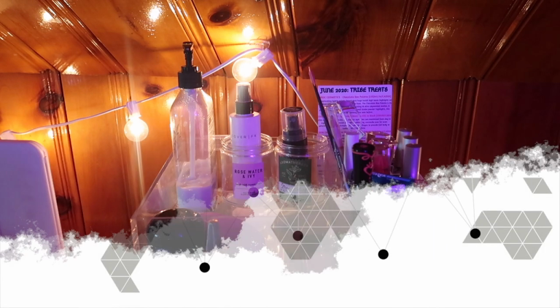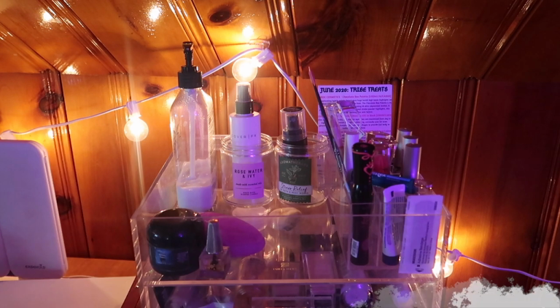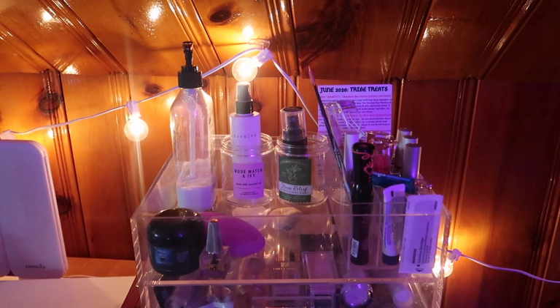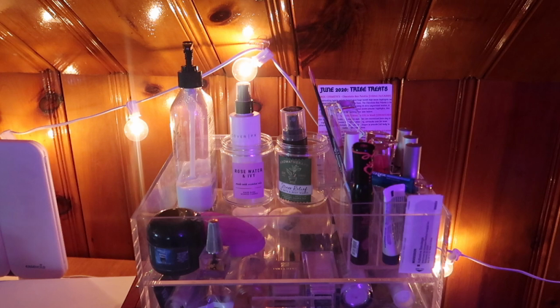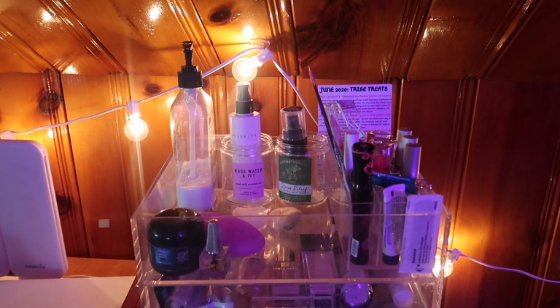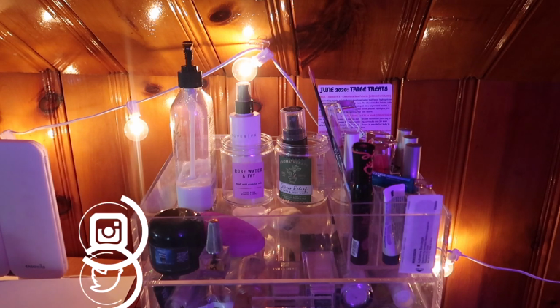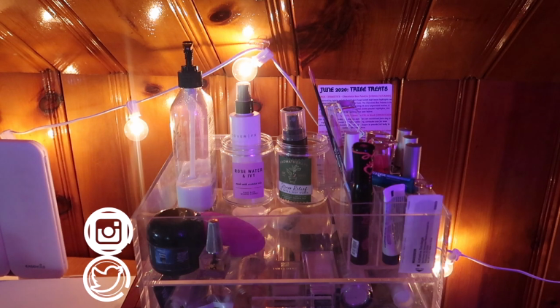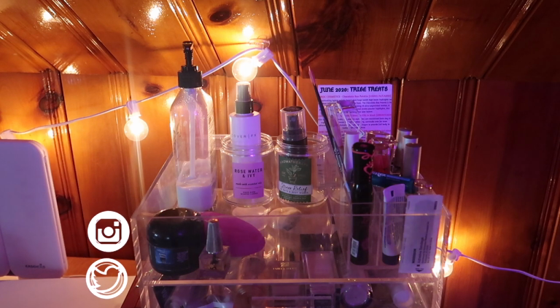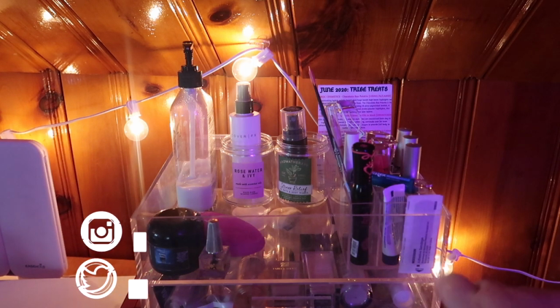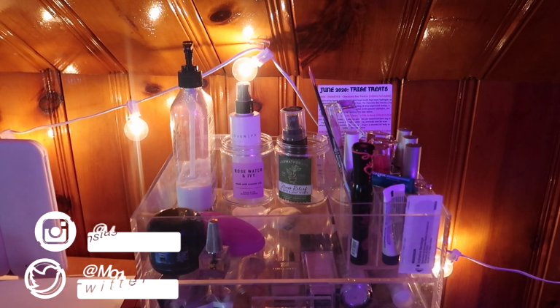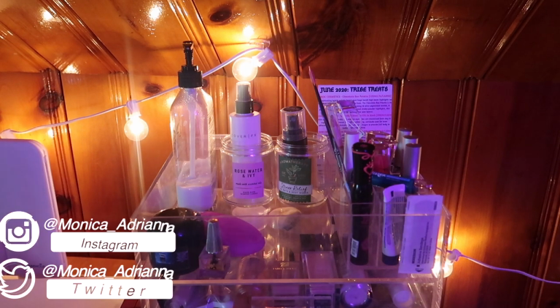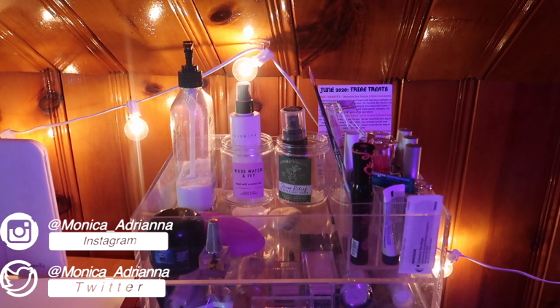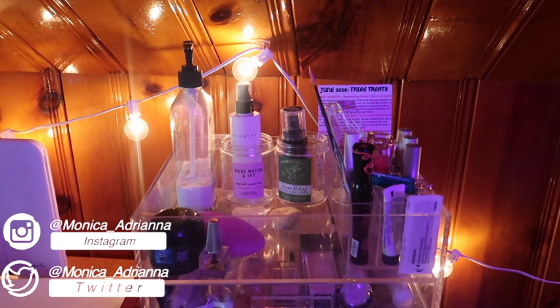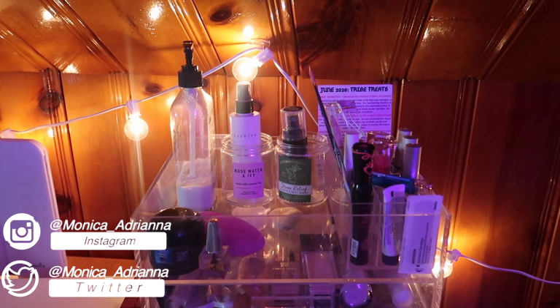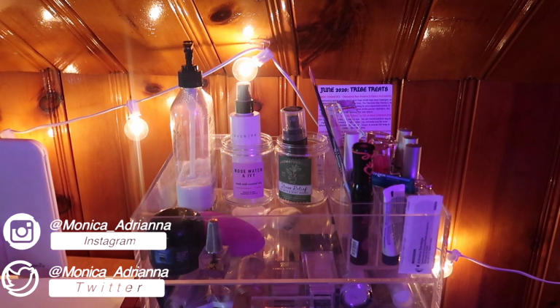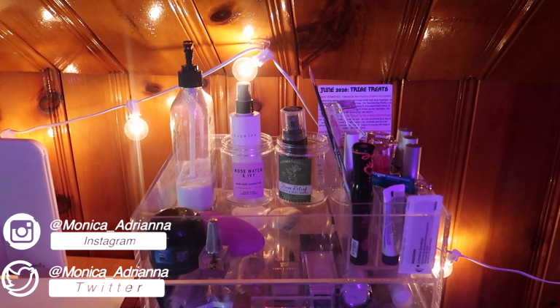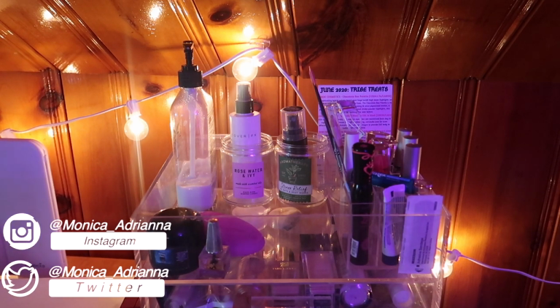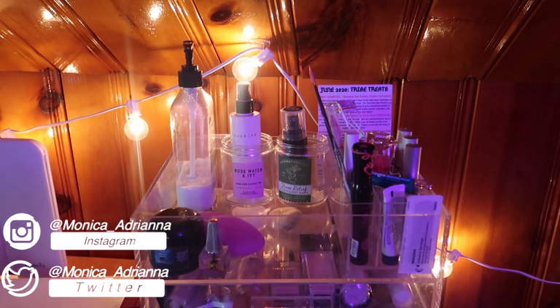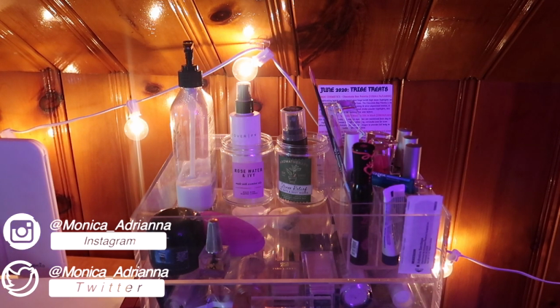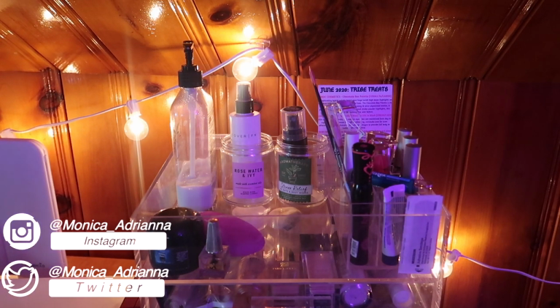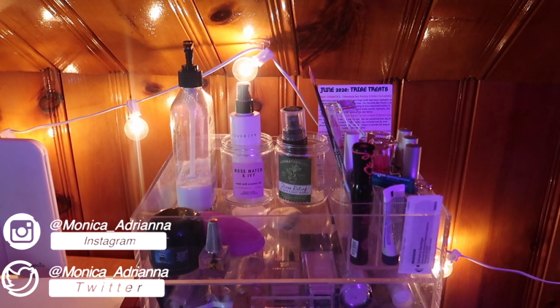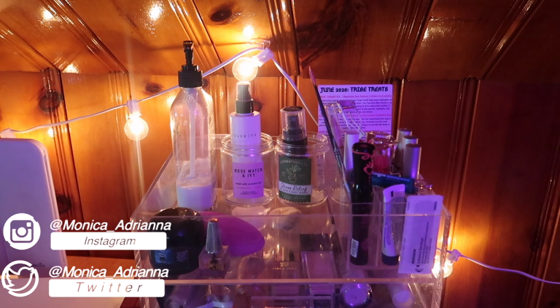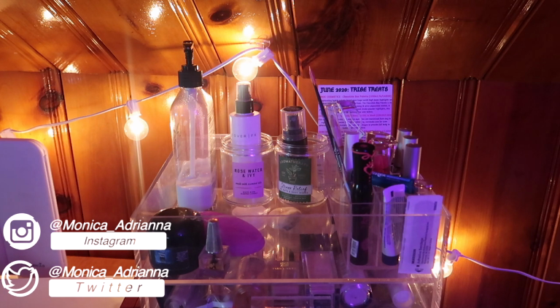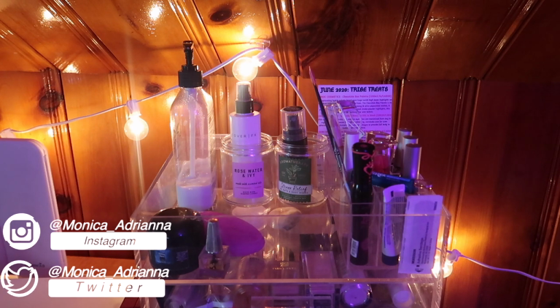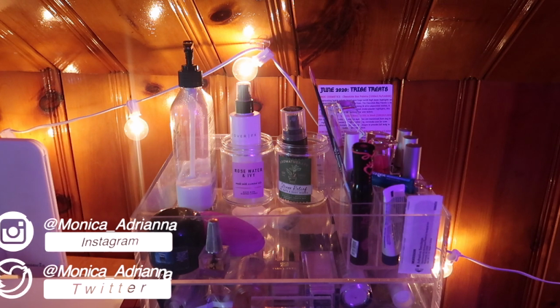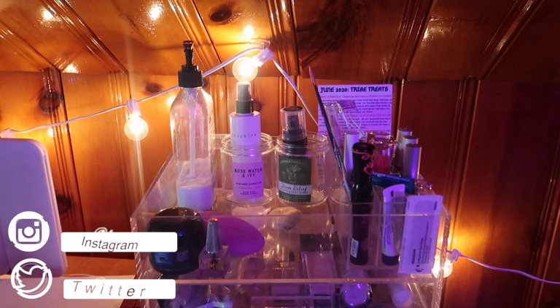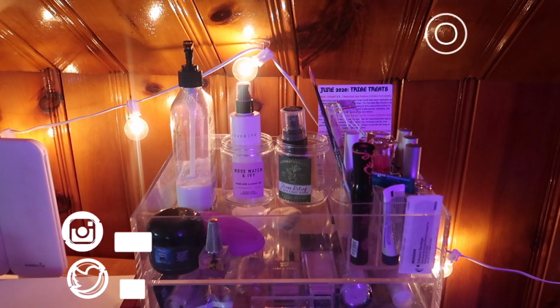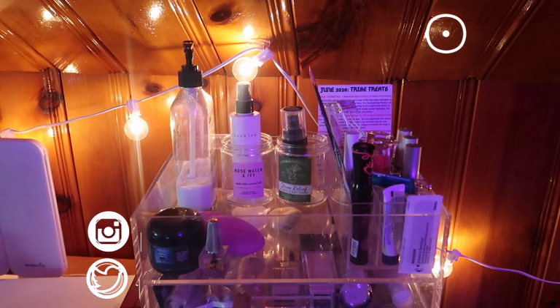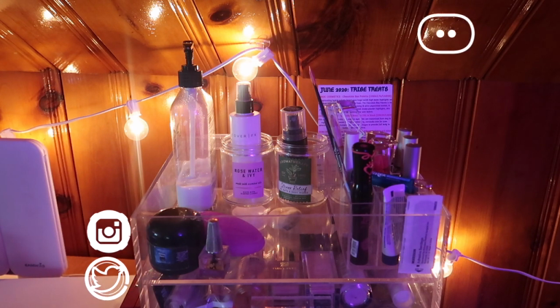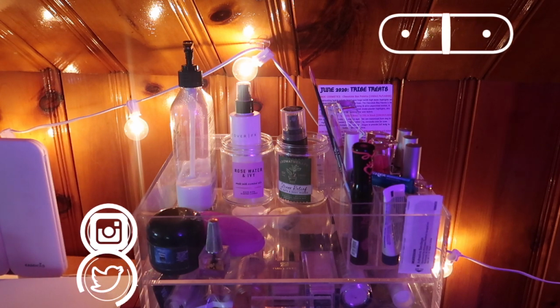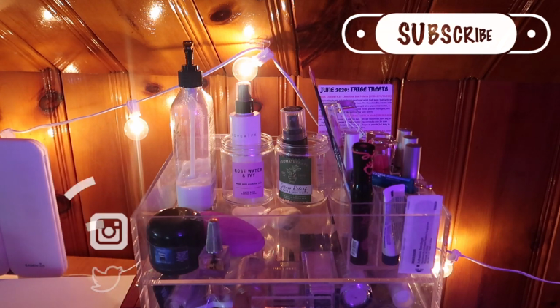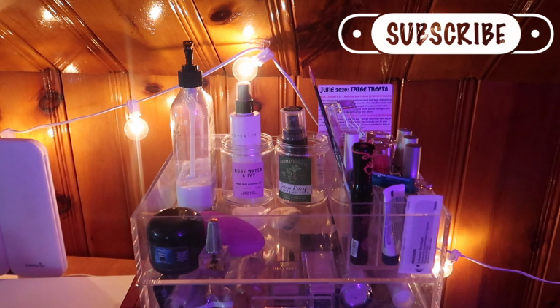Hello guys, welcome back to my channel, or if you're new, welcome! My name is Monica and today we're going to be going through my August everyday makeup basket and shop my stash.